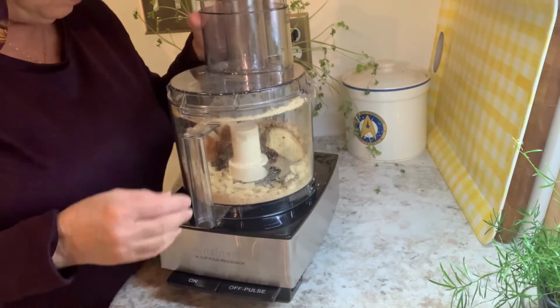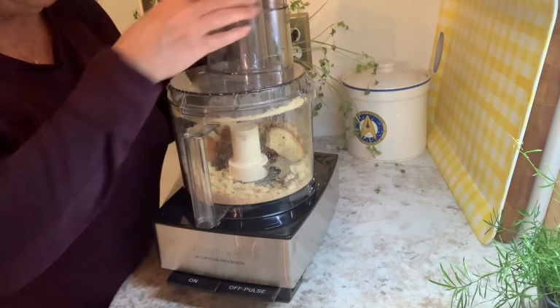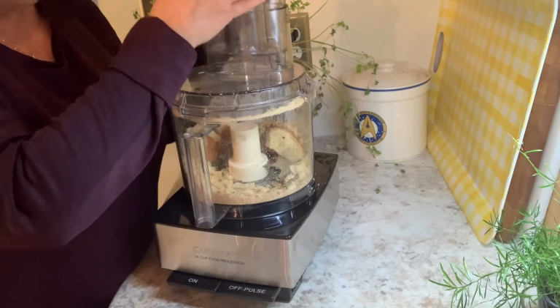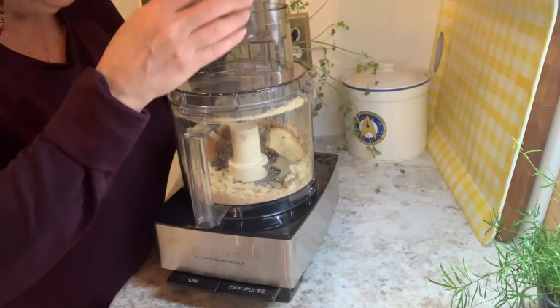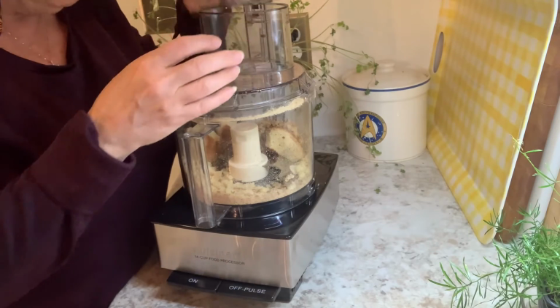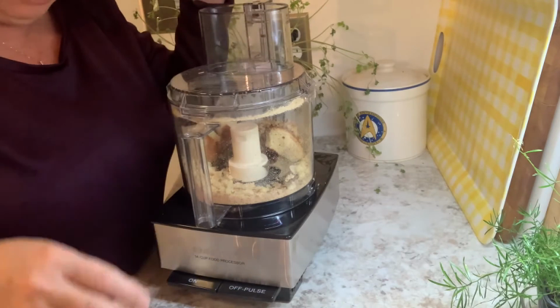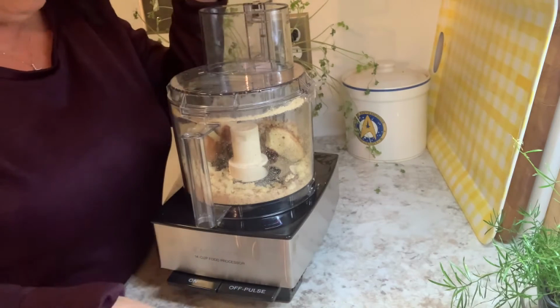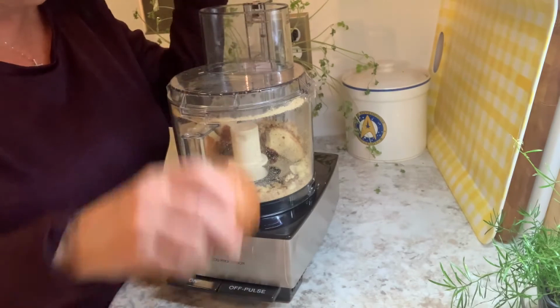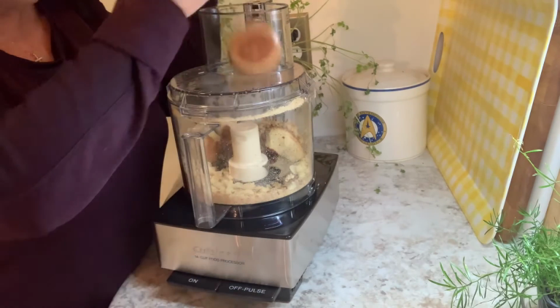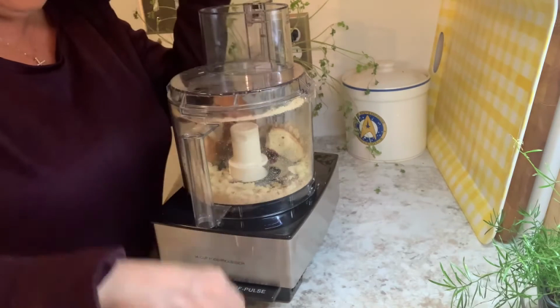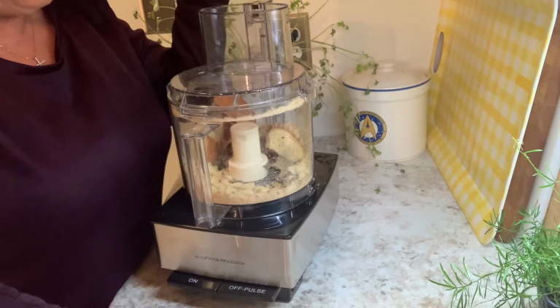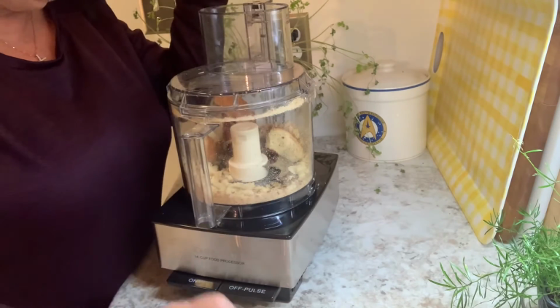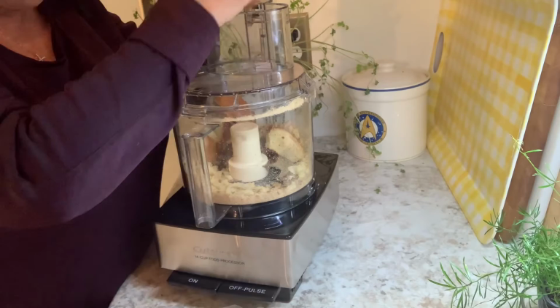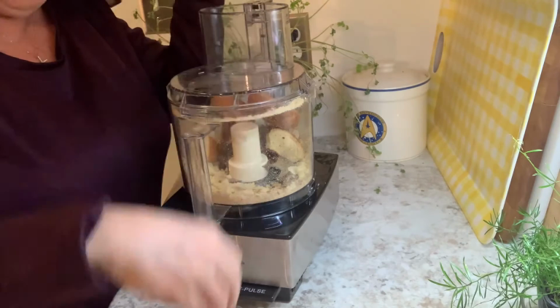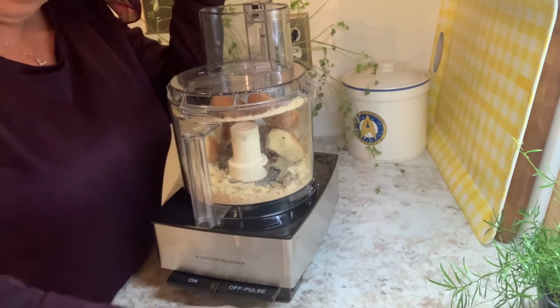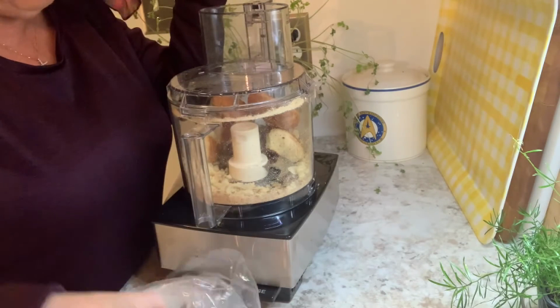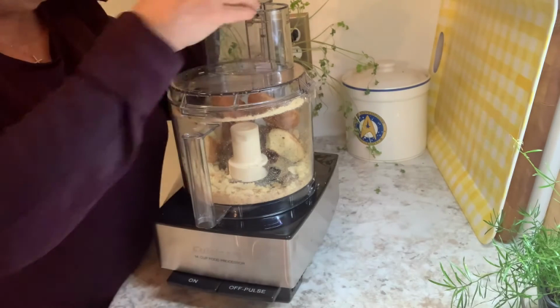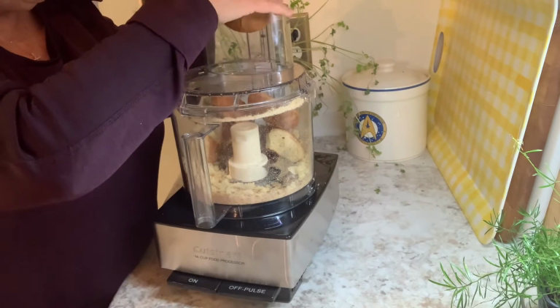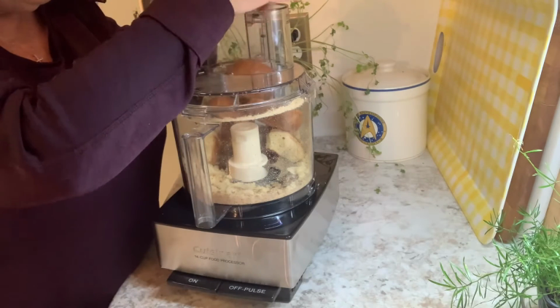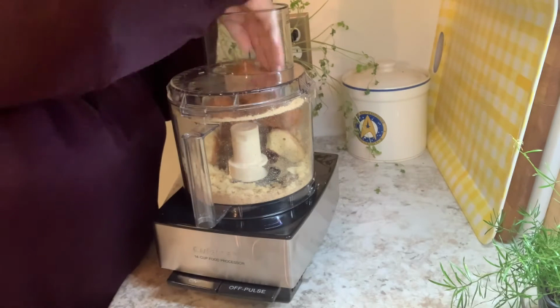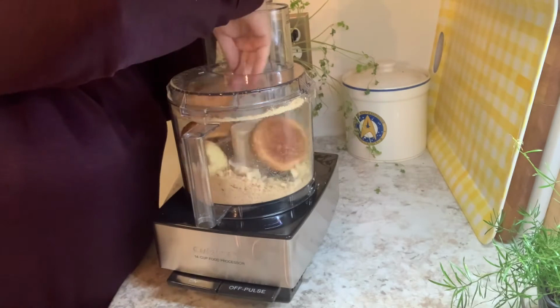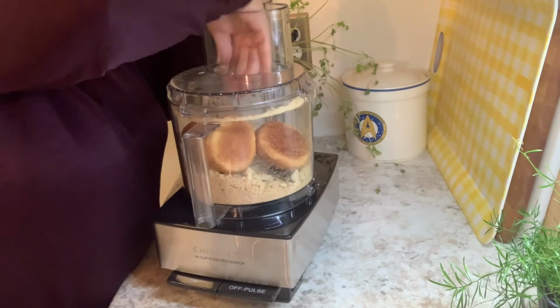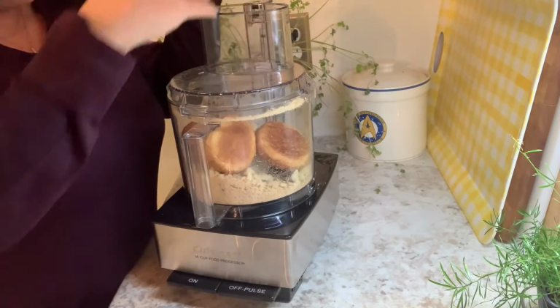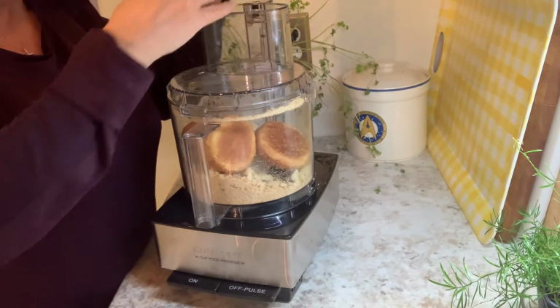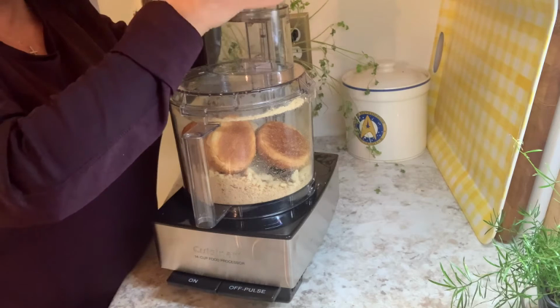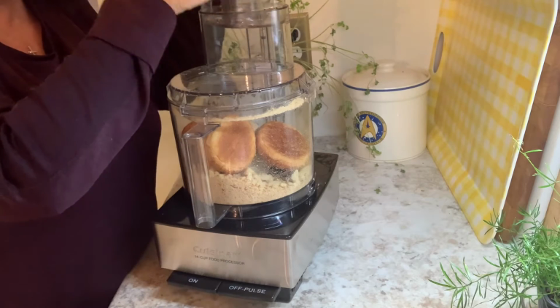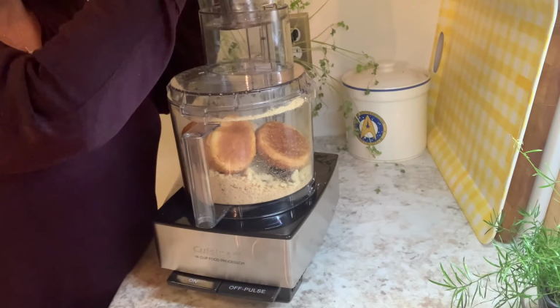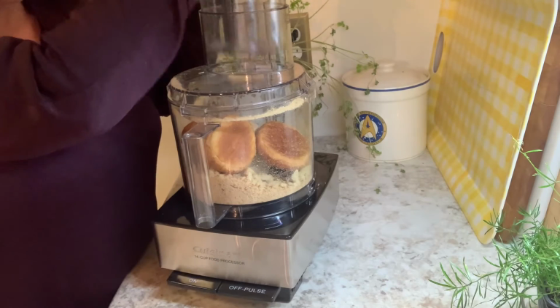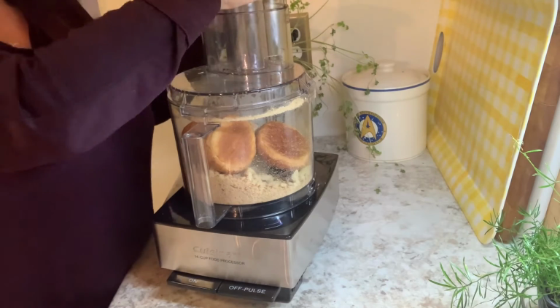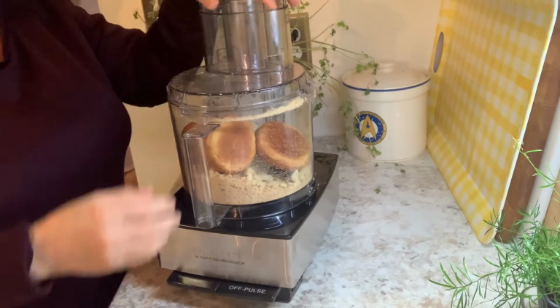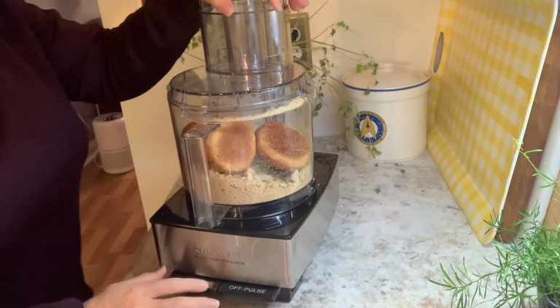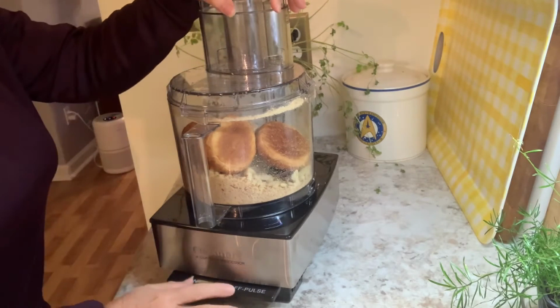Let me put some more in. Sometimes if they're not stale enough — it sounds dumb — but they won't crumble up as good because they're still kind of moist, you know. Now you can put spices in here too, of course, at the same time. But let's just do this.